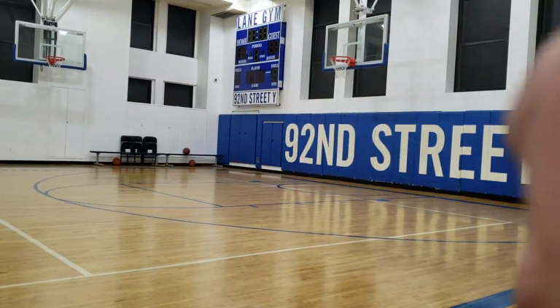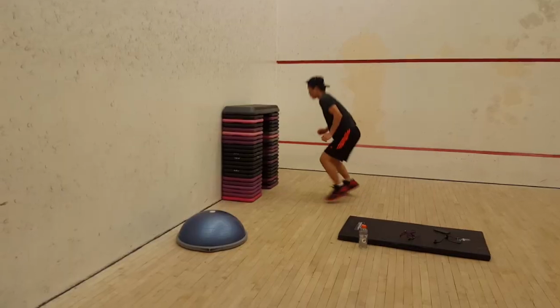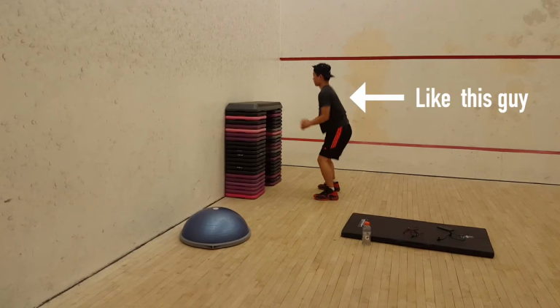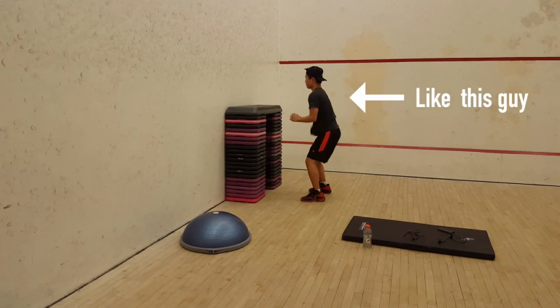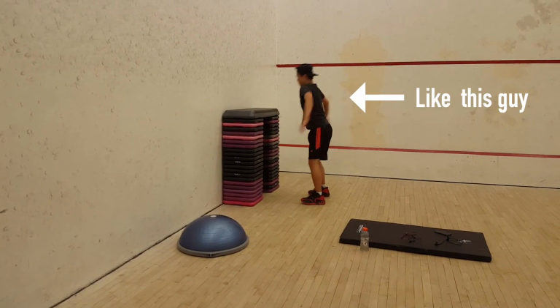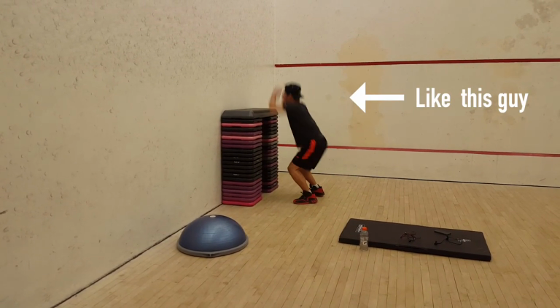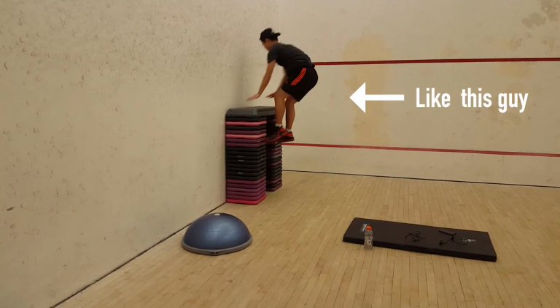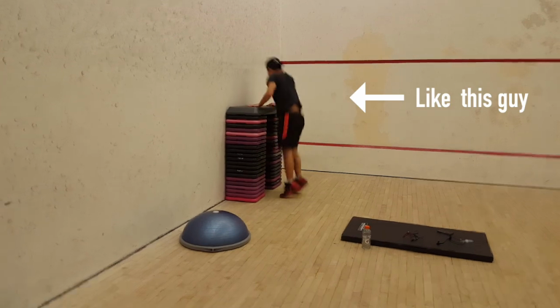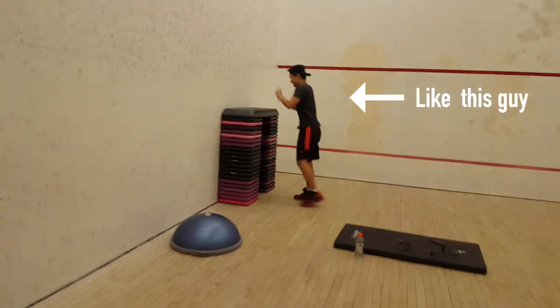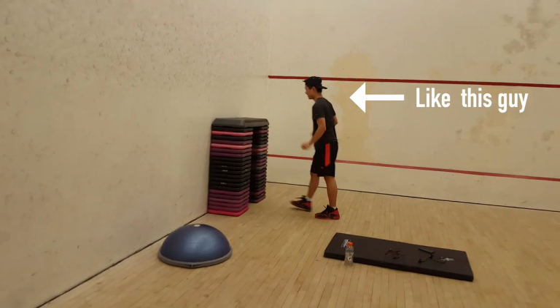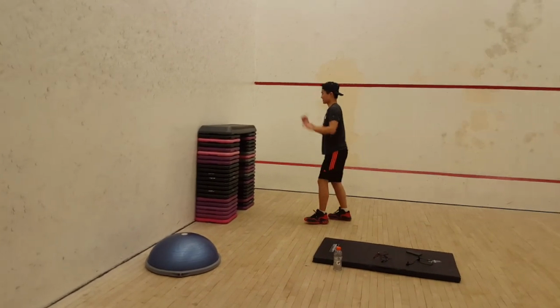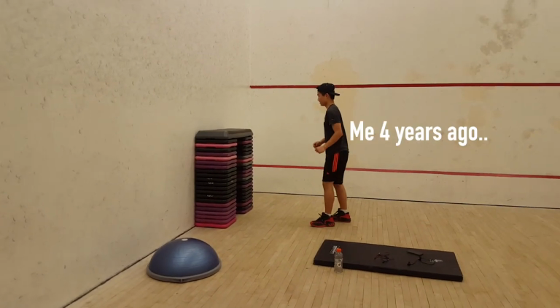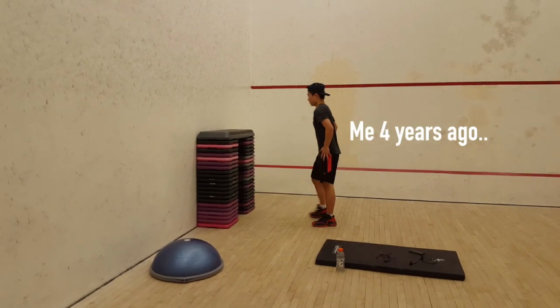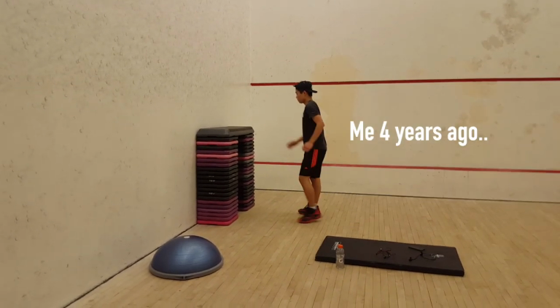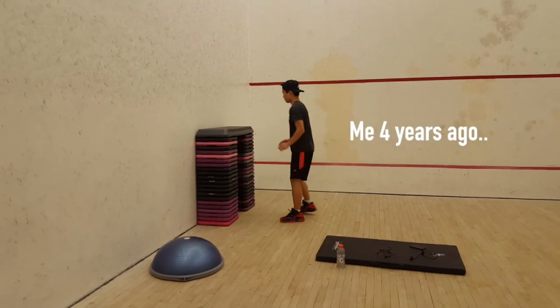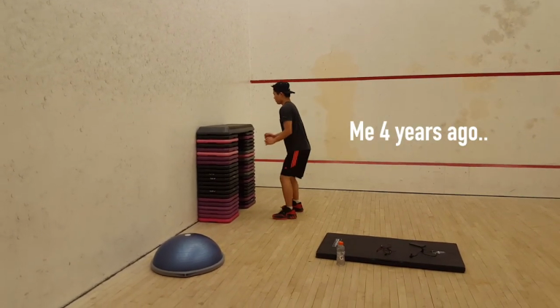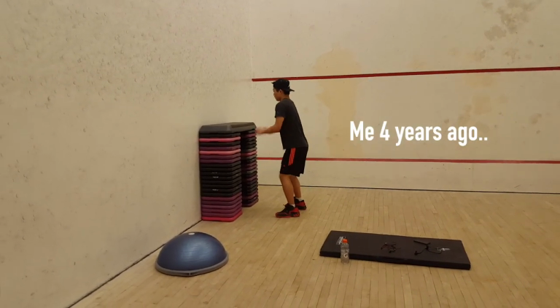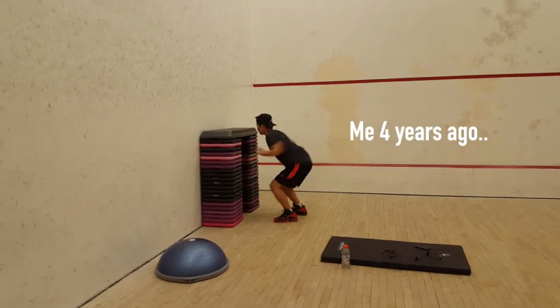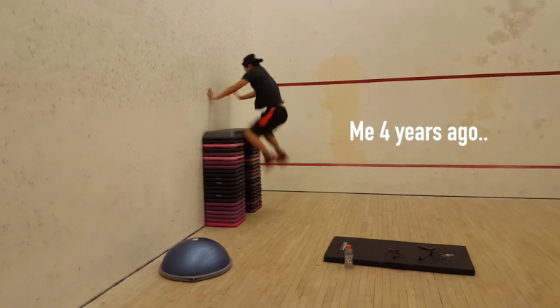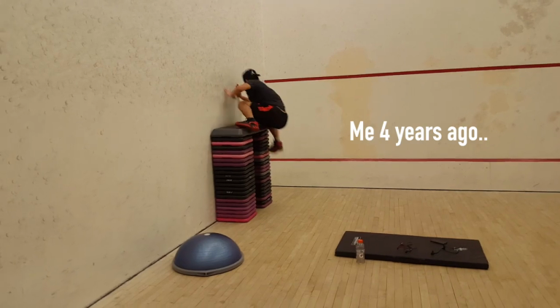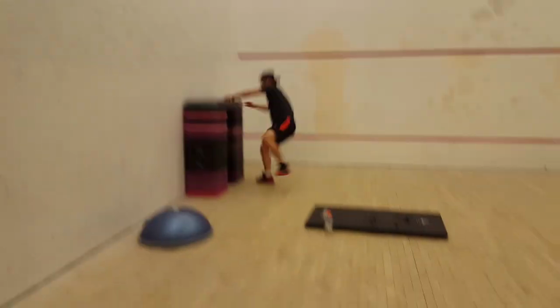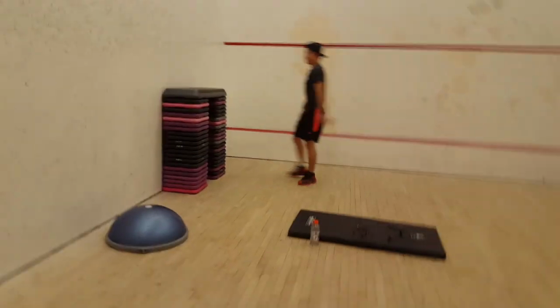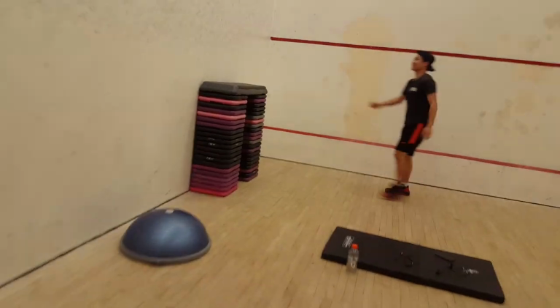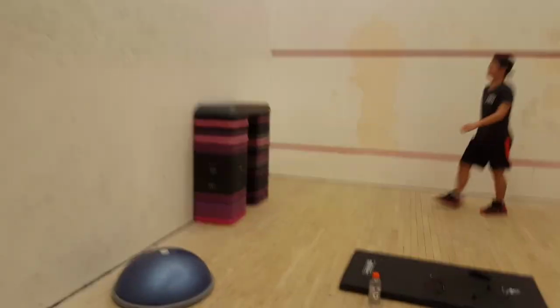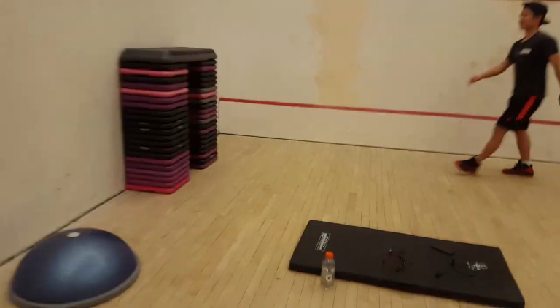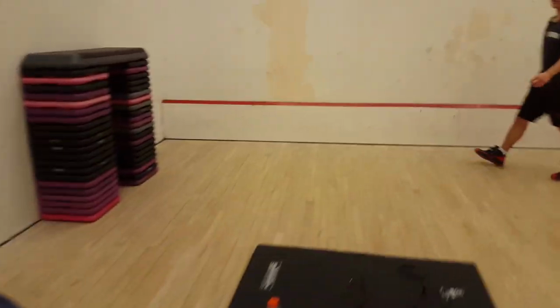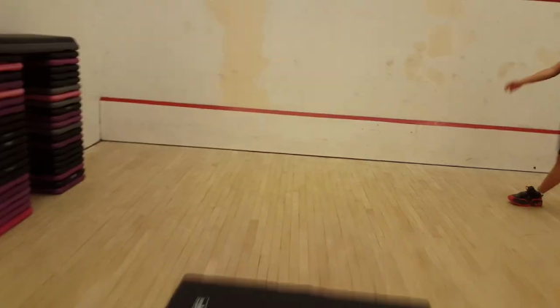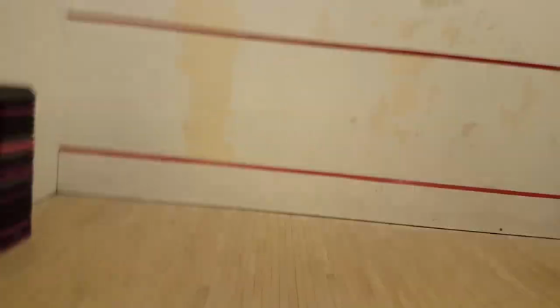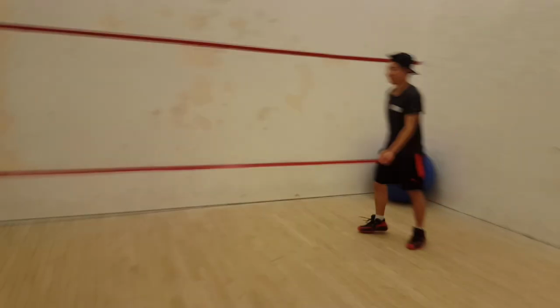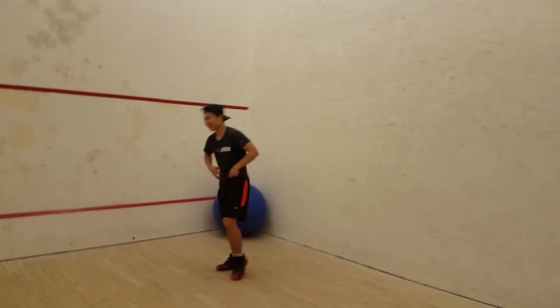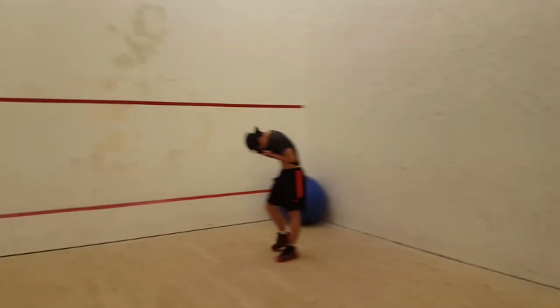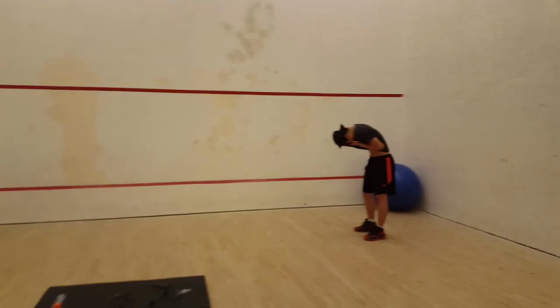This is also directed towards beginners and intermediates. If you're an advanced jumper with a vertical around 40 inches or more, at this point you may just be experiencing diminishing returns from training, and it probably won't be your technique that will fix your jump.